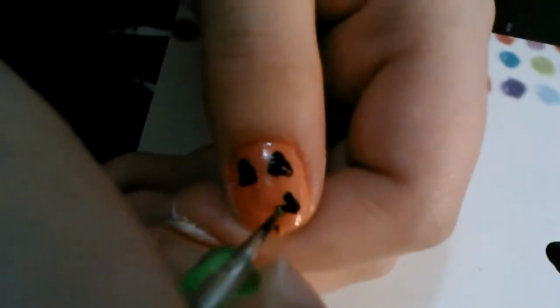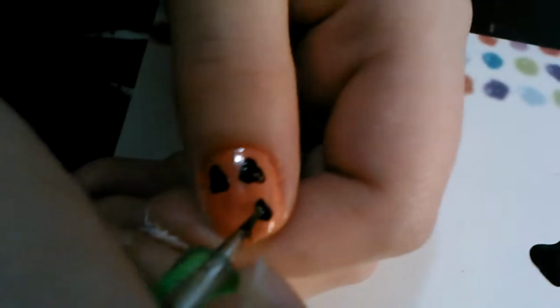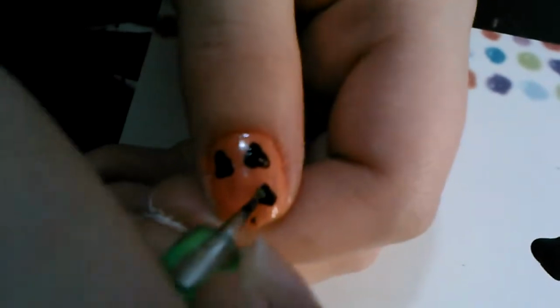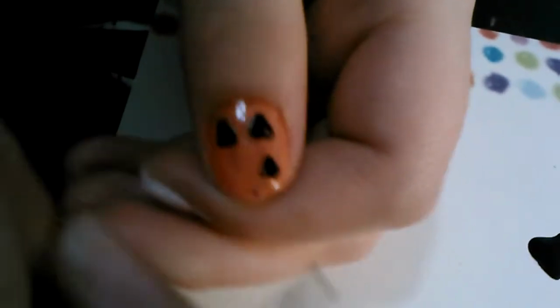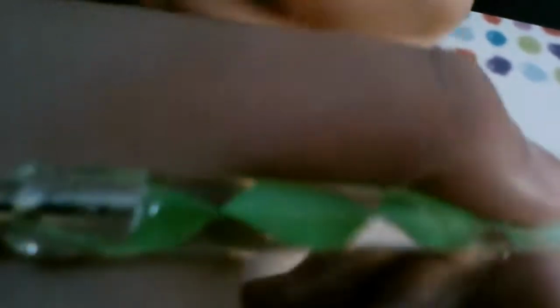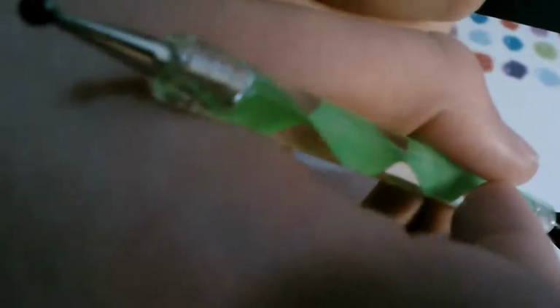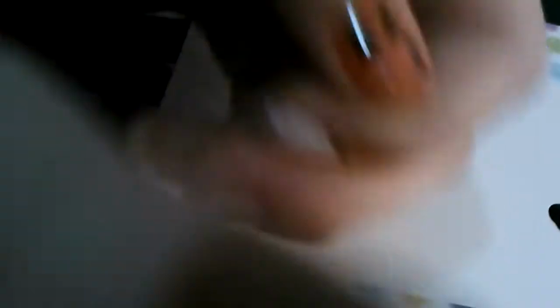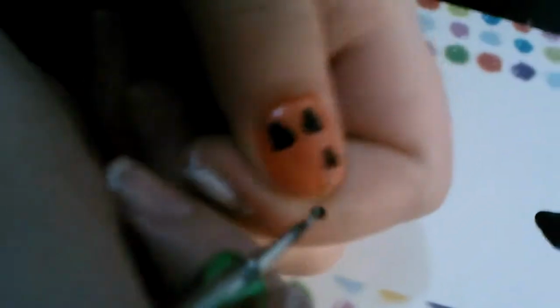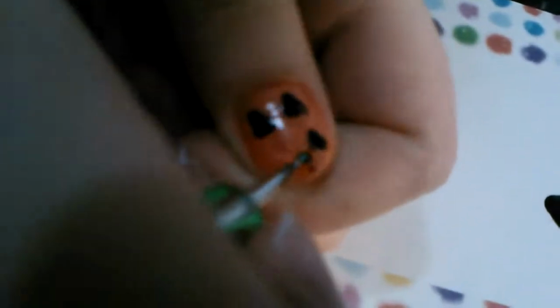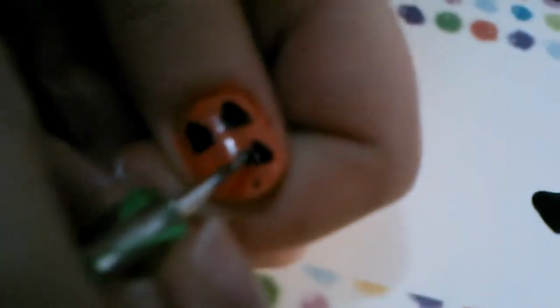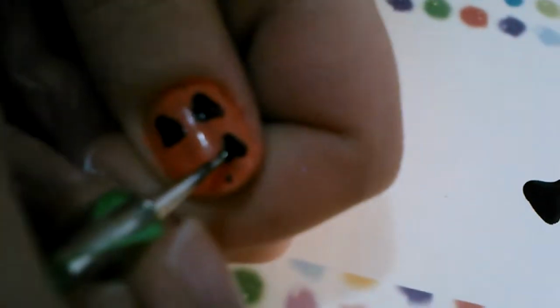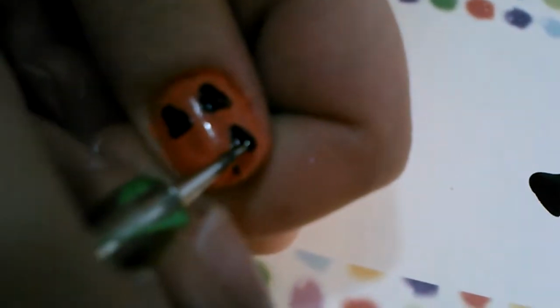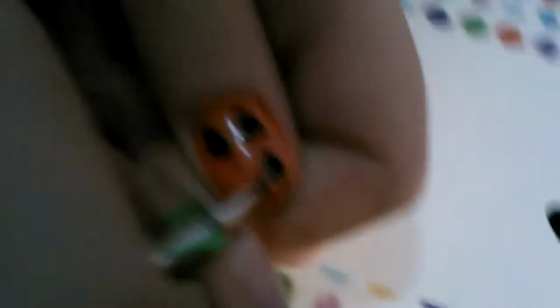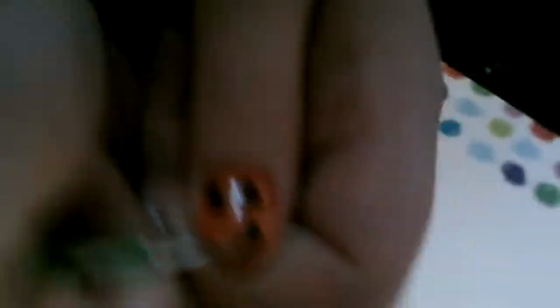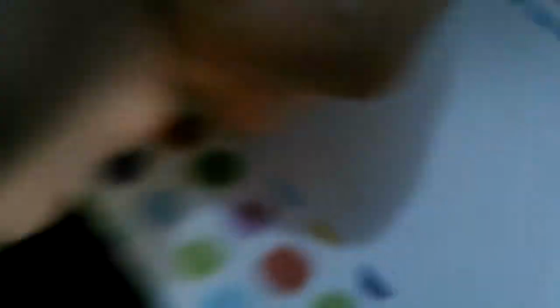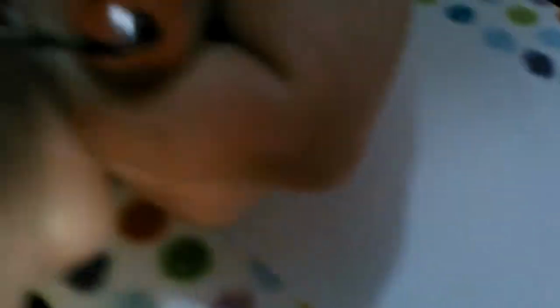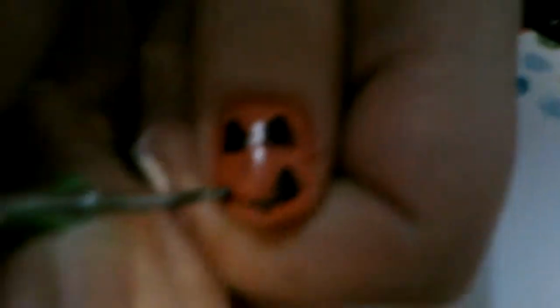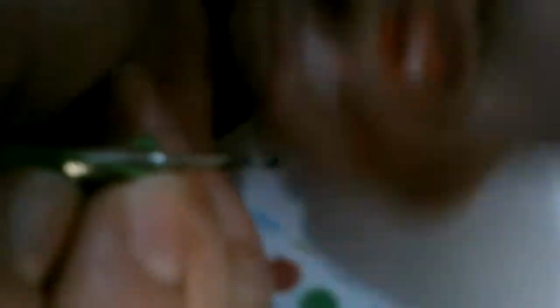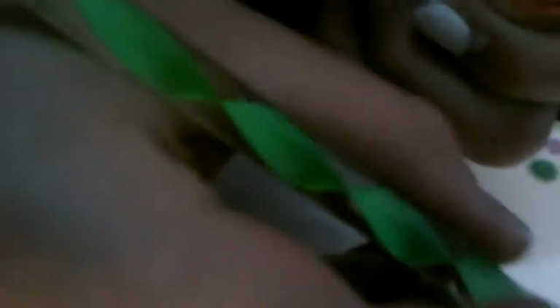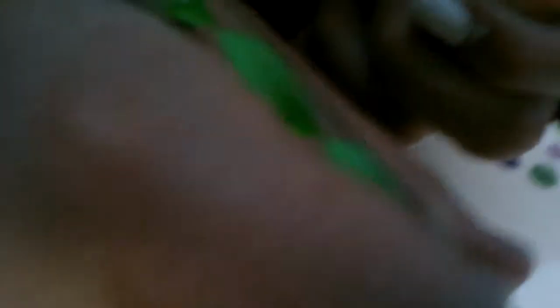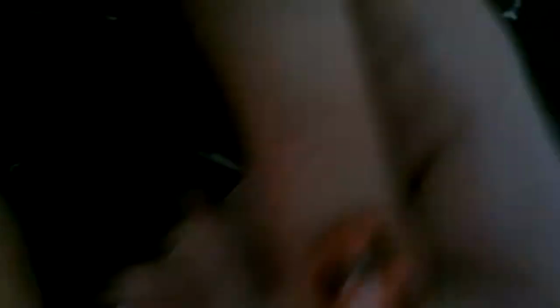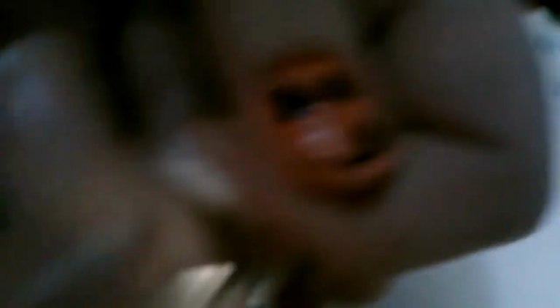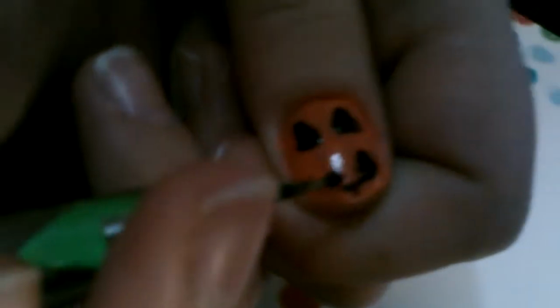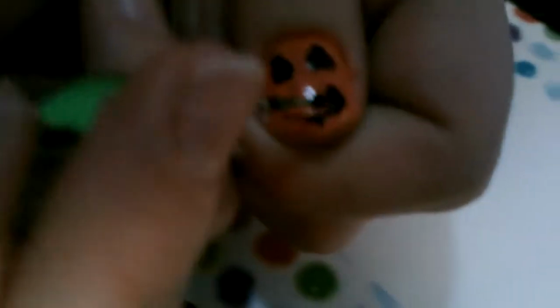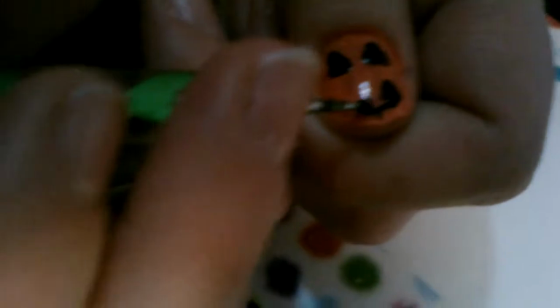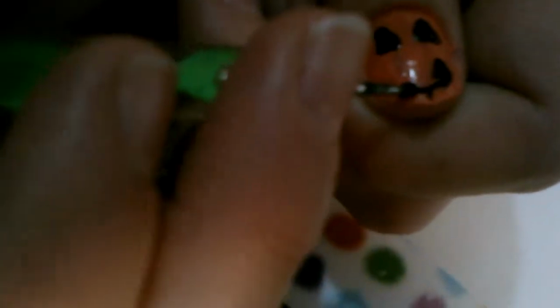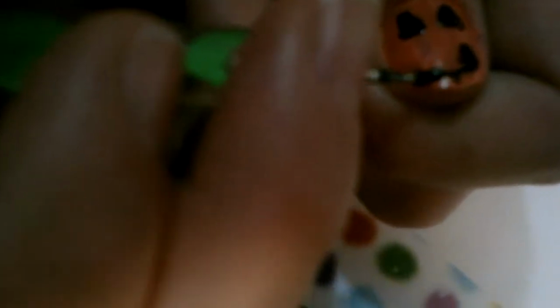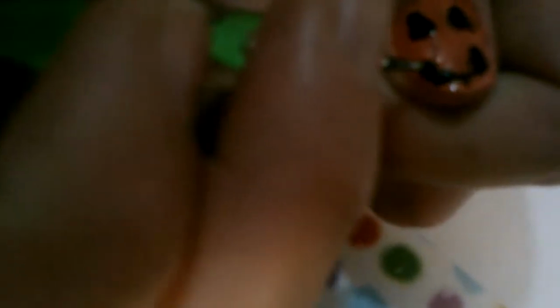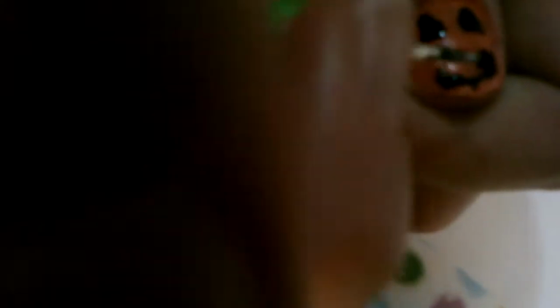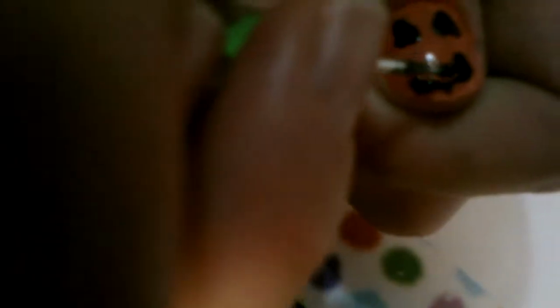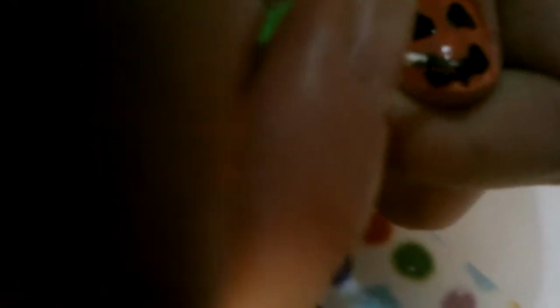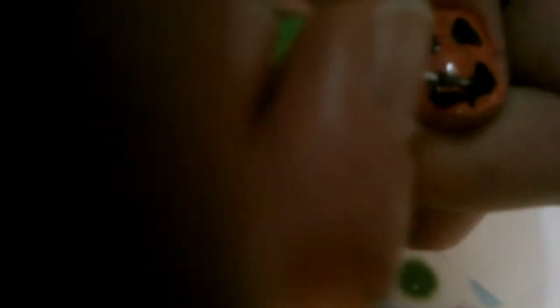For the mouth, just be creative. As you probably know, pumpkins can have really weird mouths. We're doing a pretty simple one so it still looks like a pumpkin.